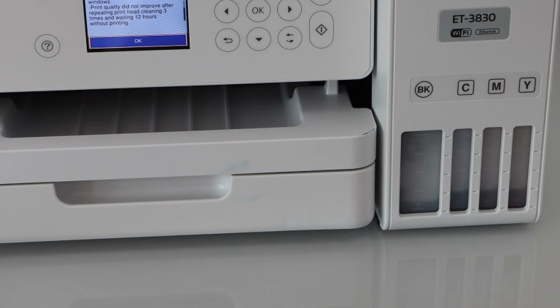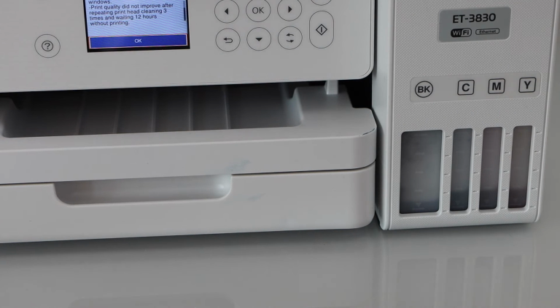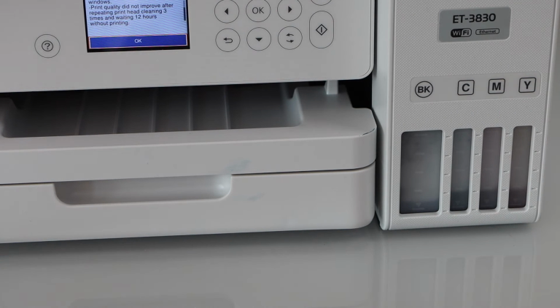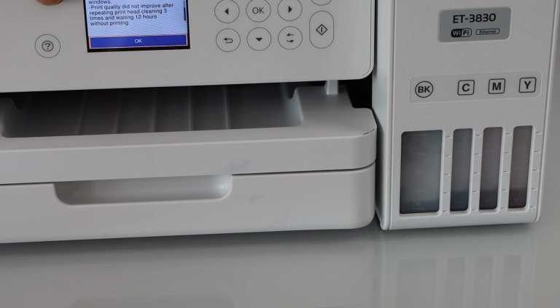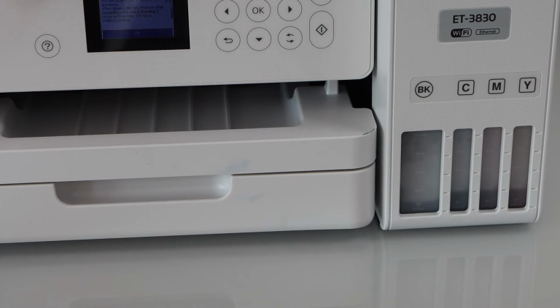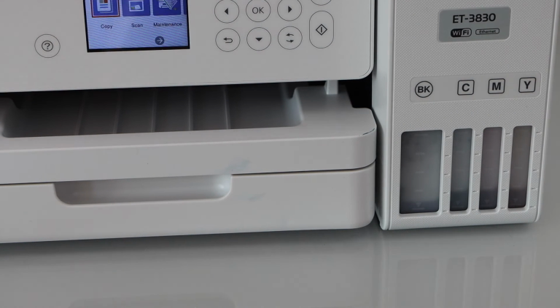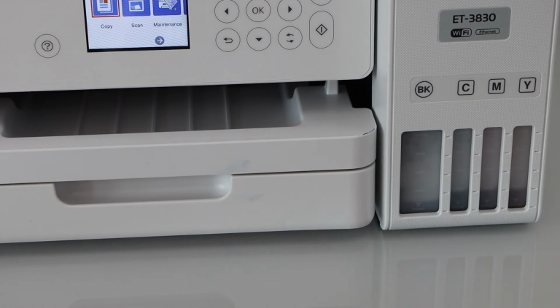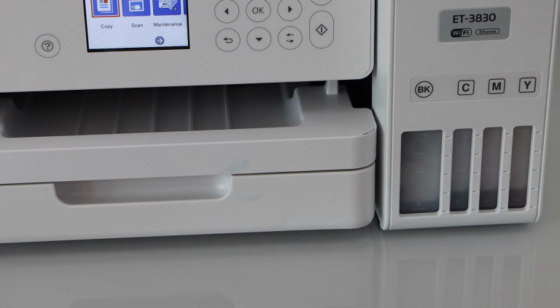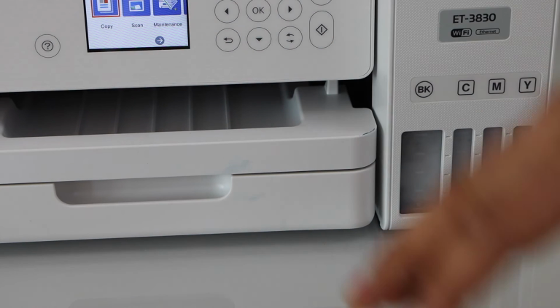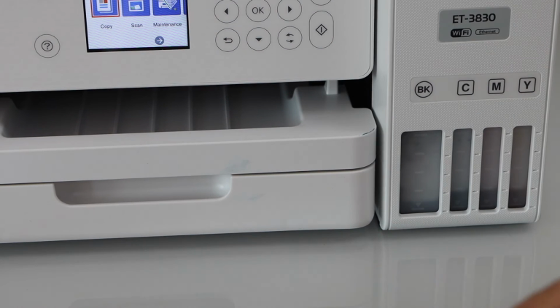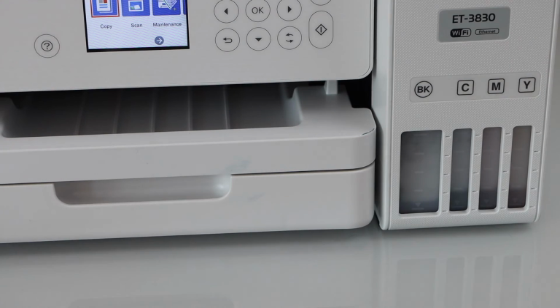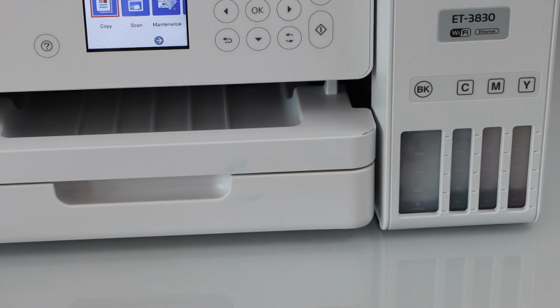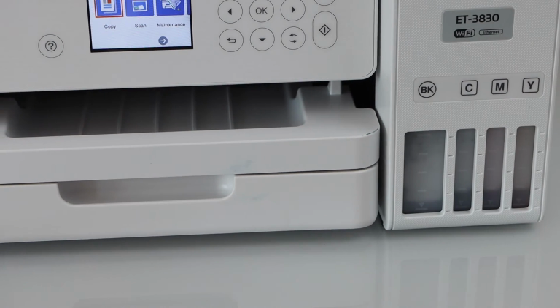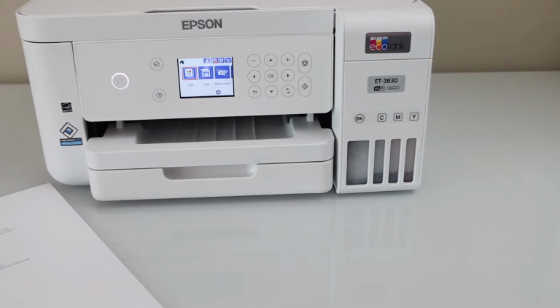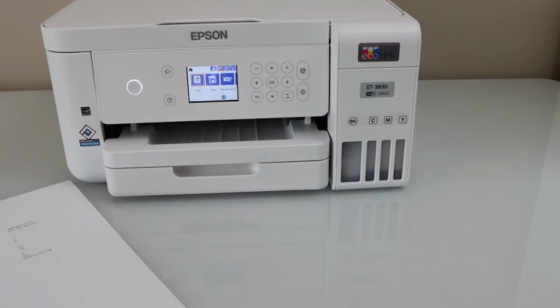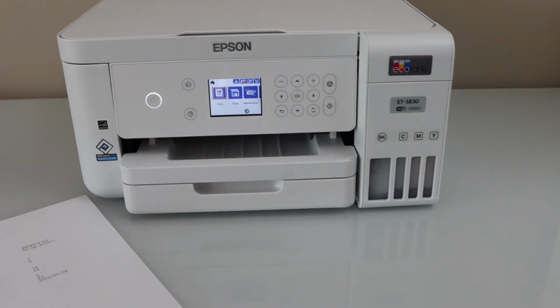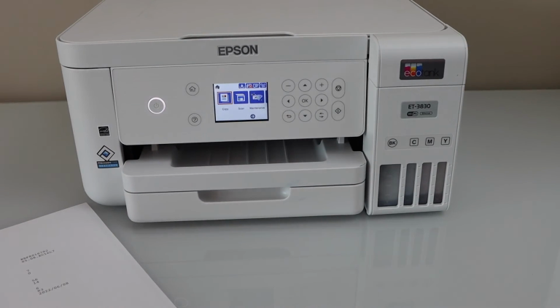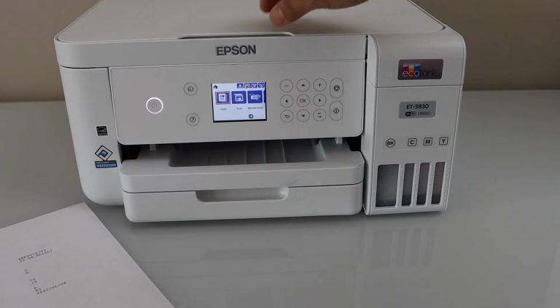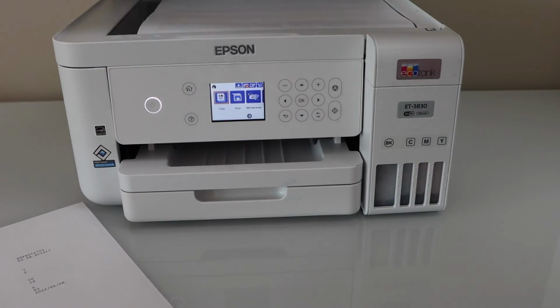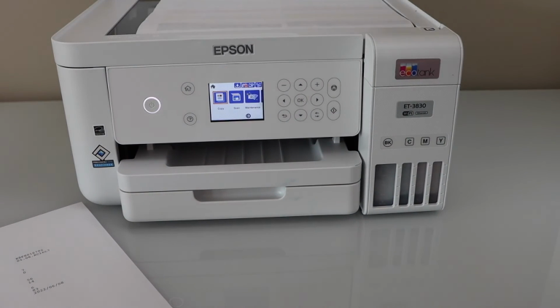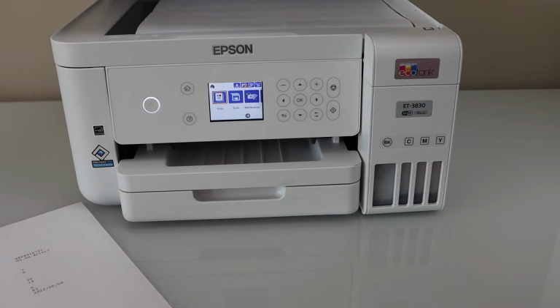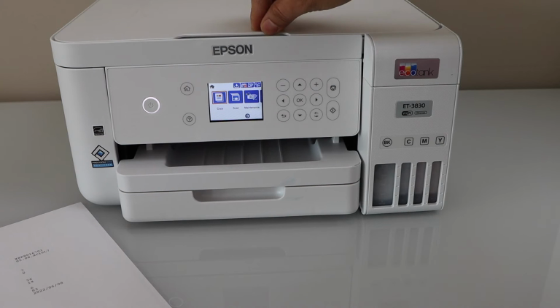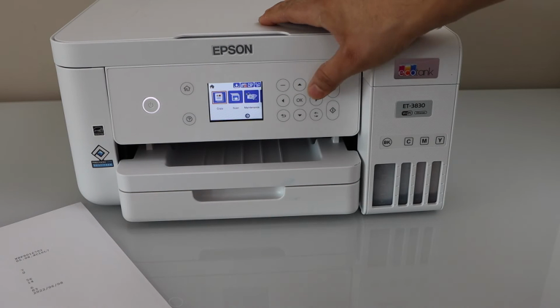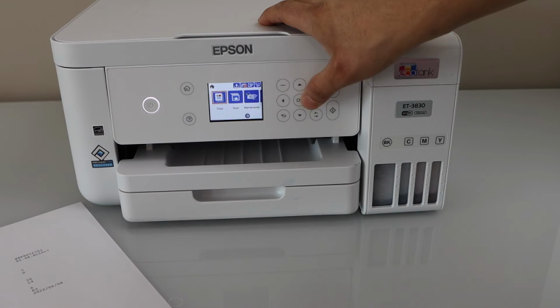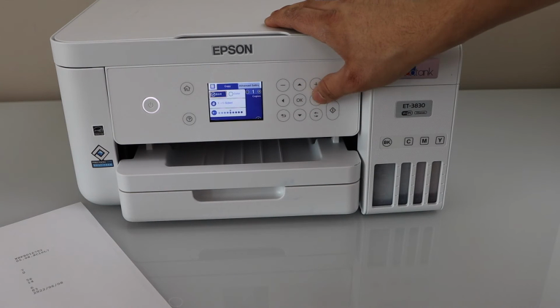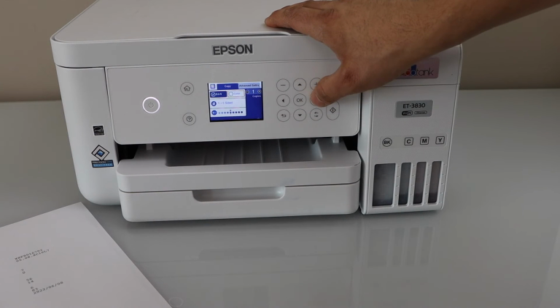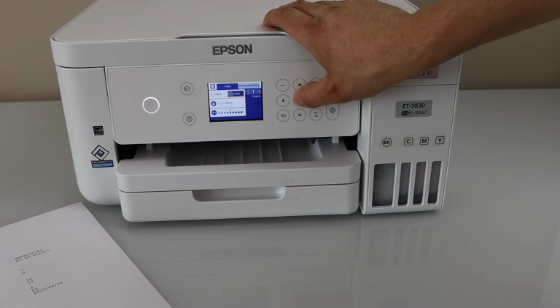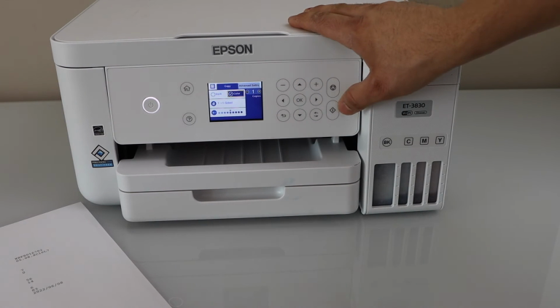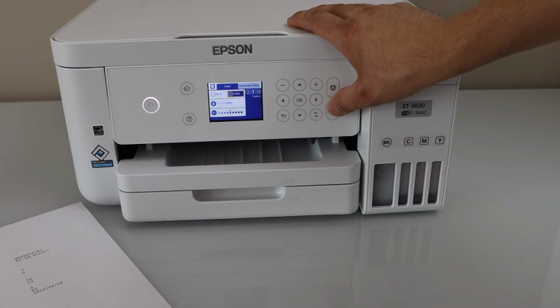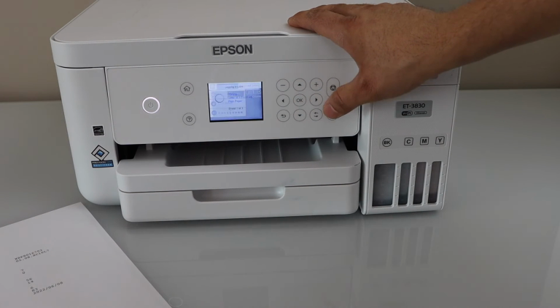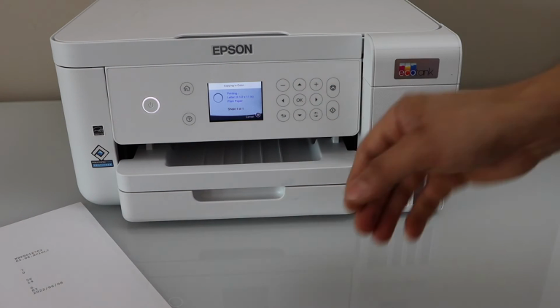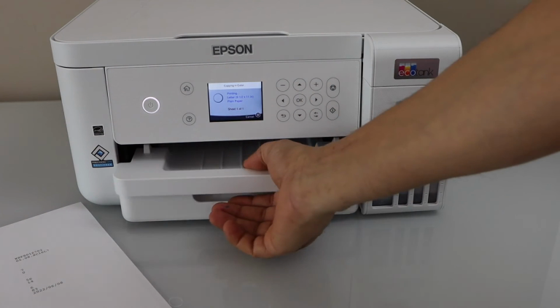Now I am going to the home screen and I am going to do a copy to see how much improvement there is. I have already placed a page for the copy, so let's go for the color copy to see if all colors are showing up.